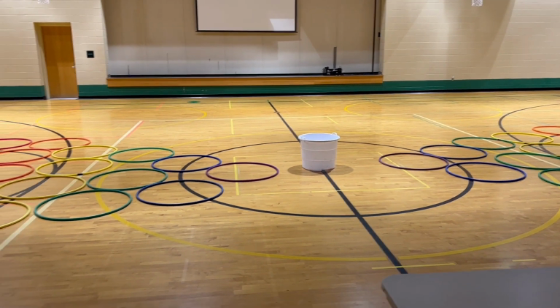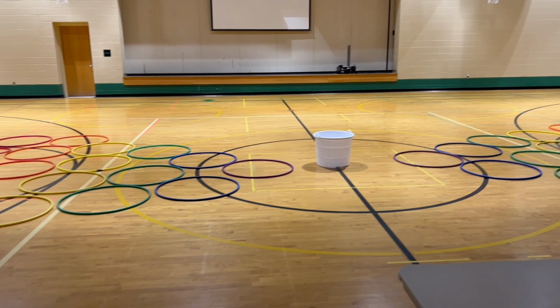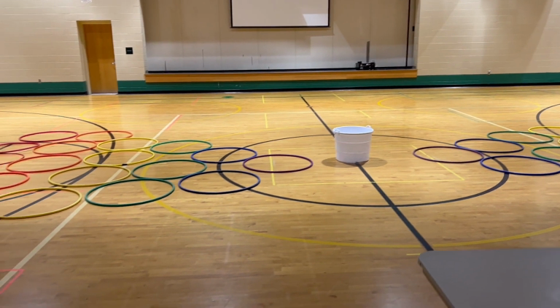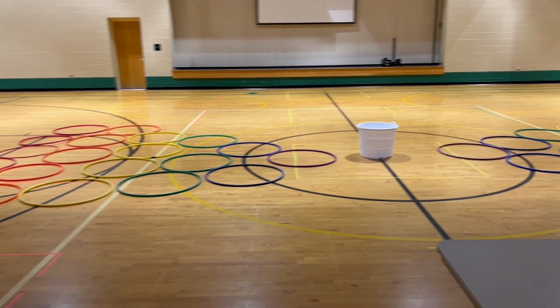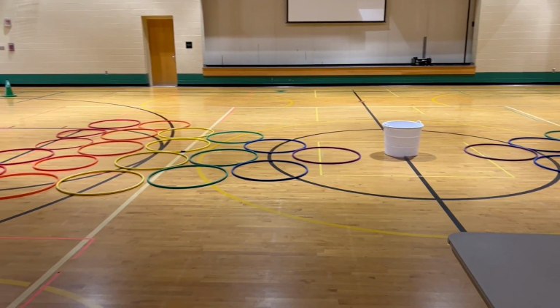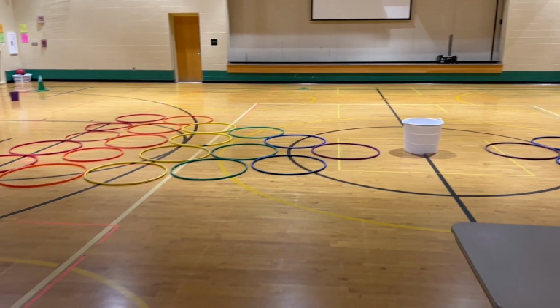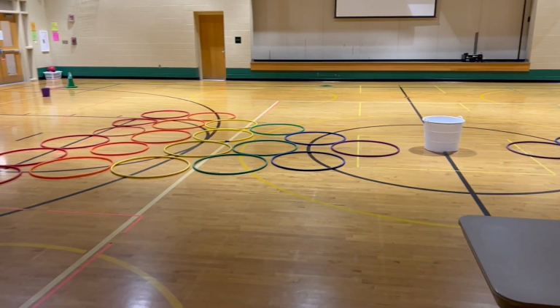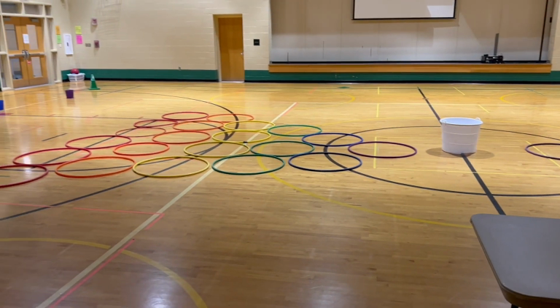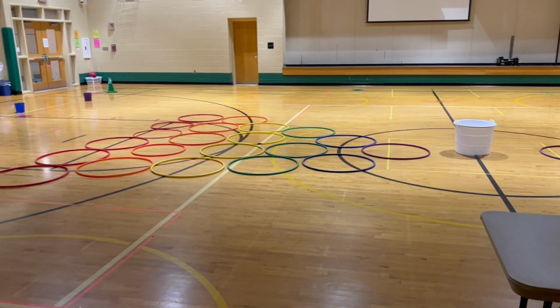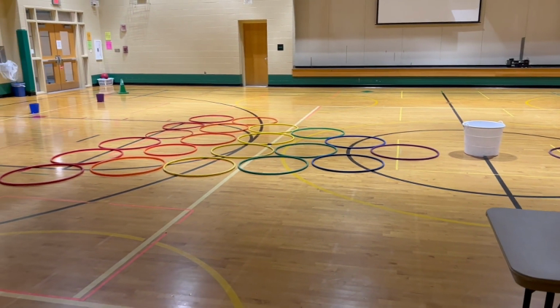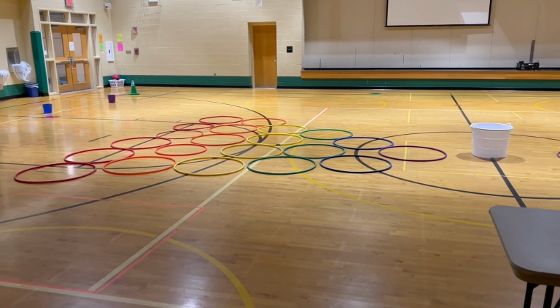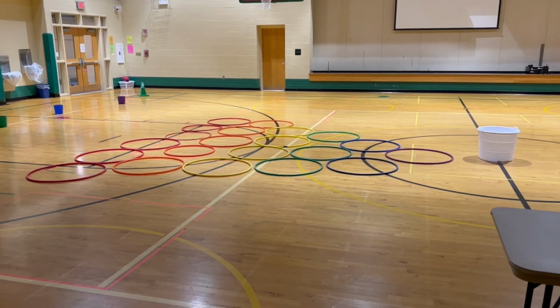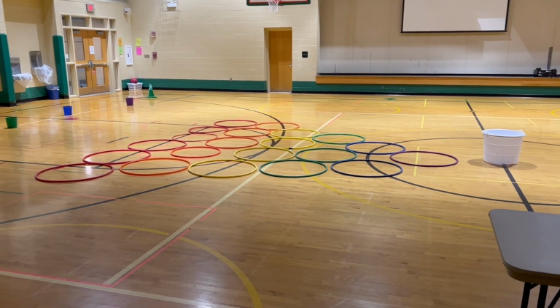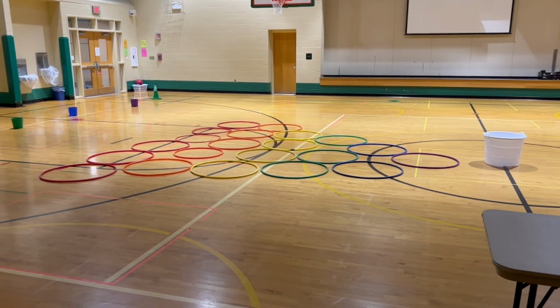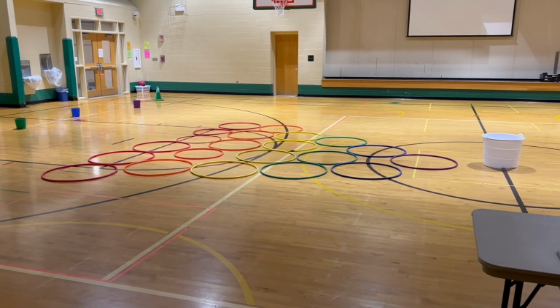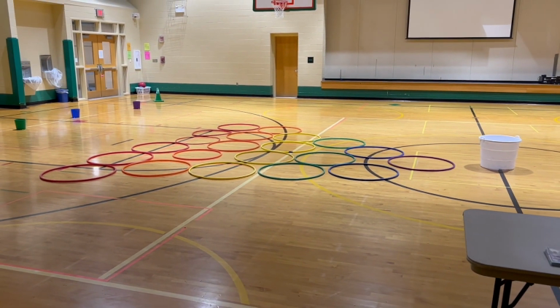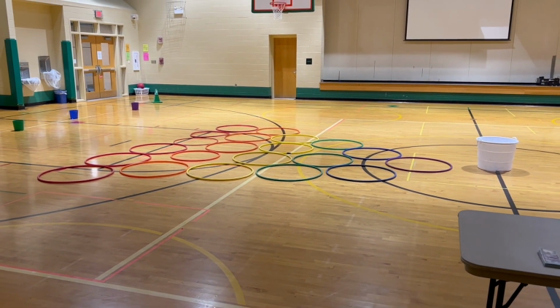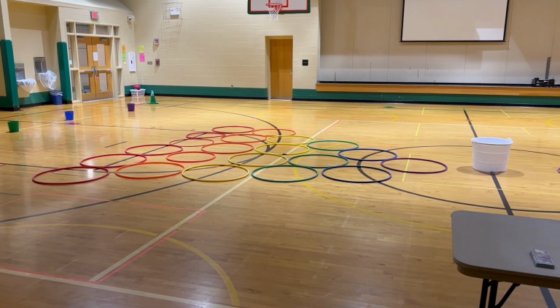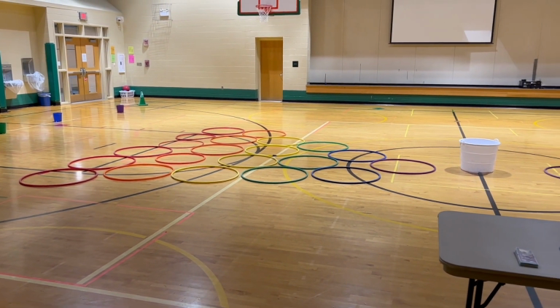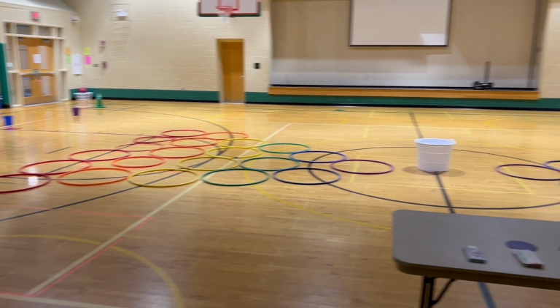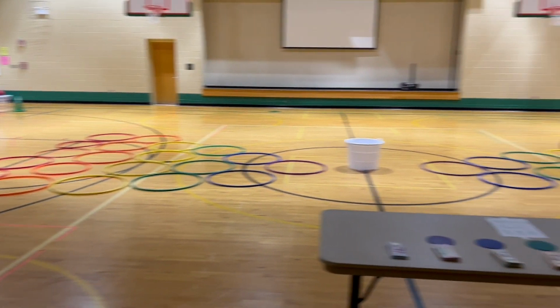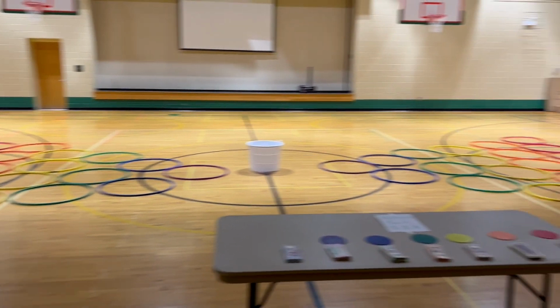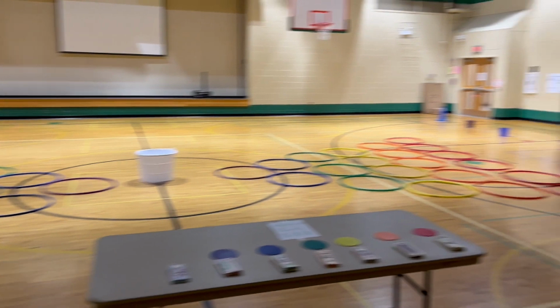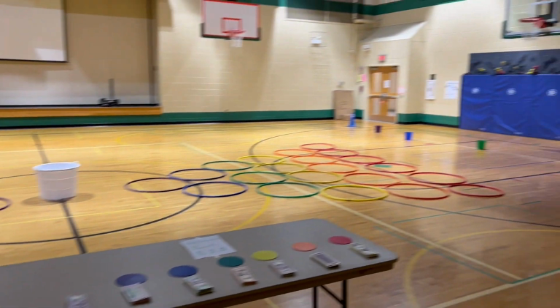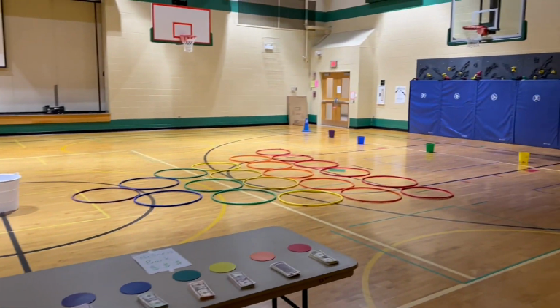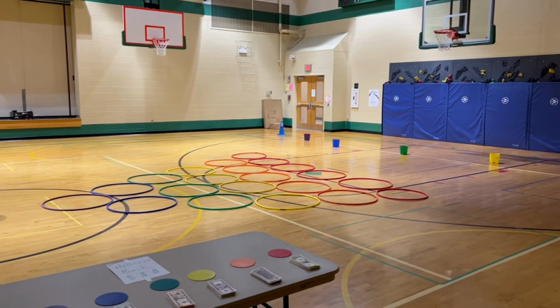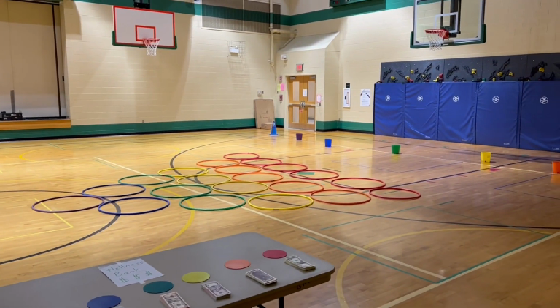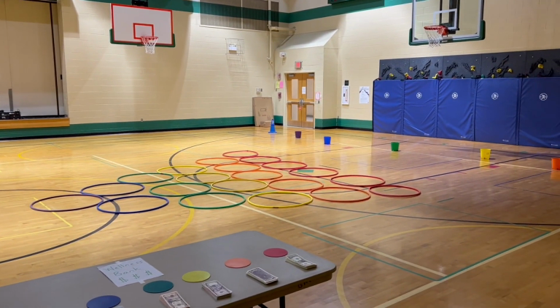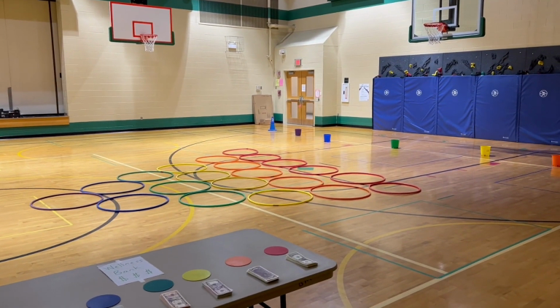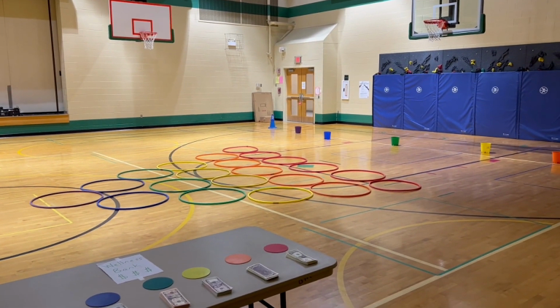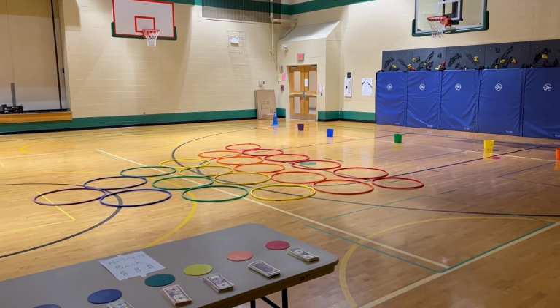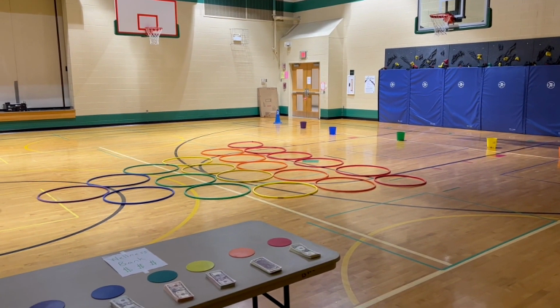I have enough hula hoops for two different games, so I have one mountain going over here and another mountain on the other side of the gym.